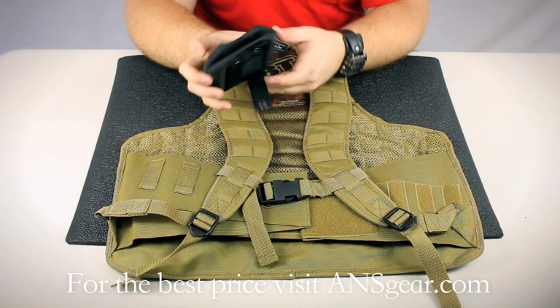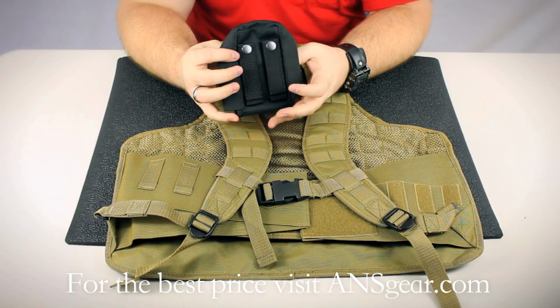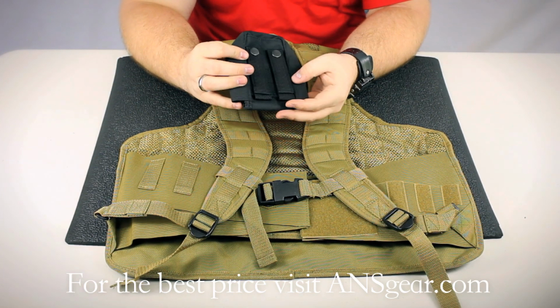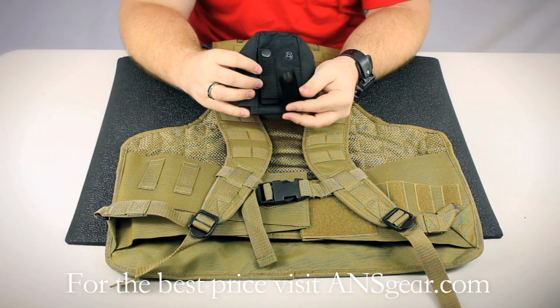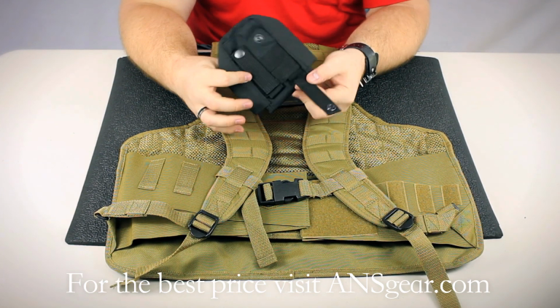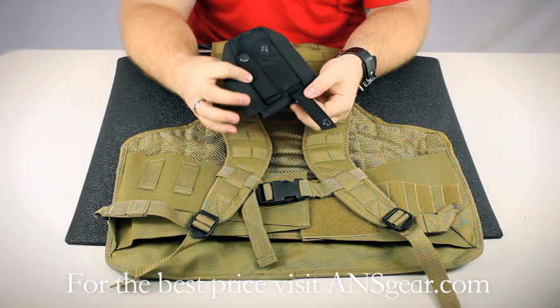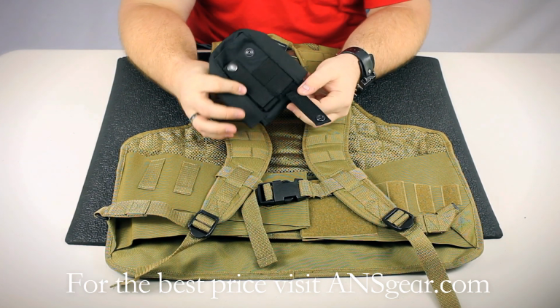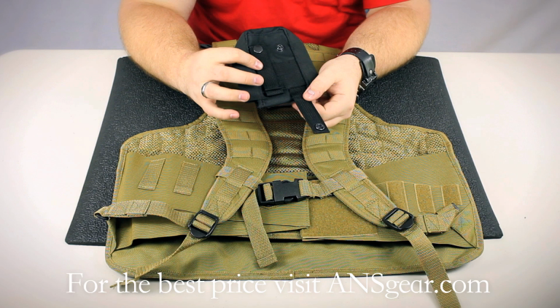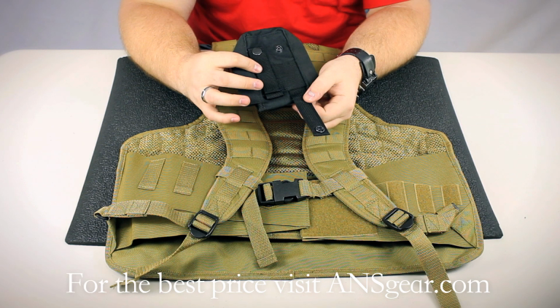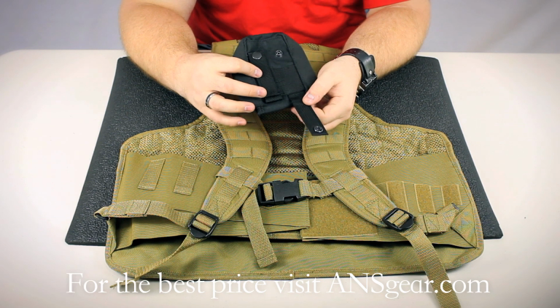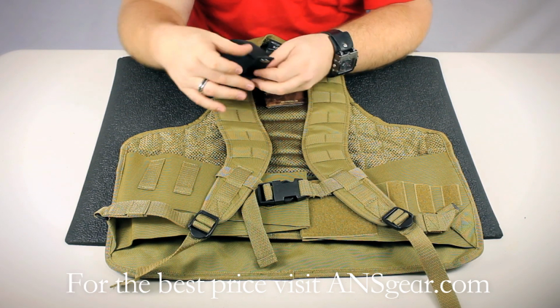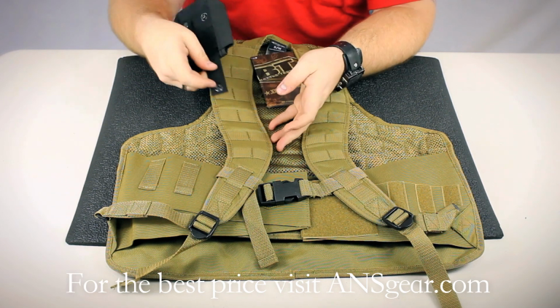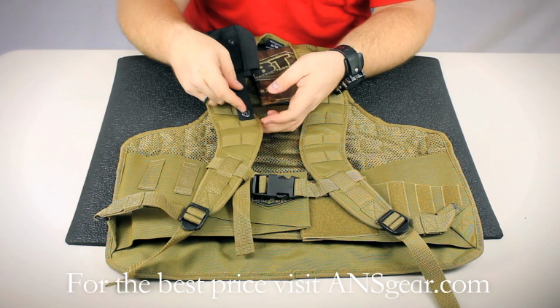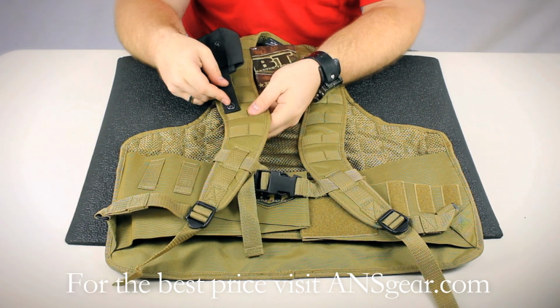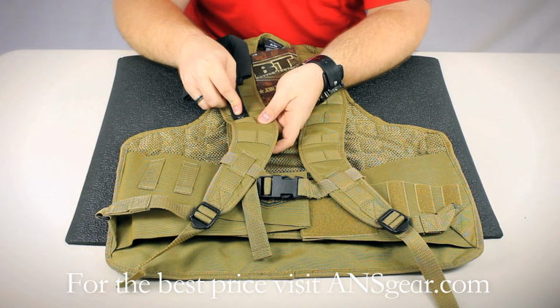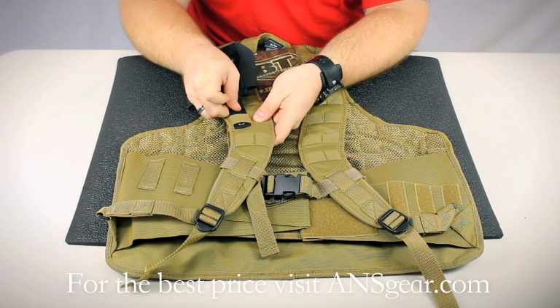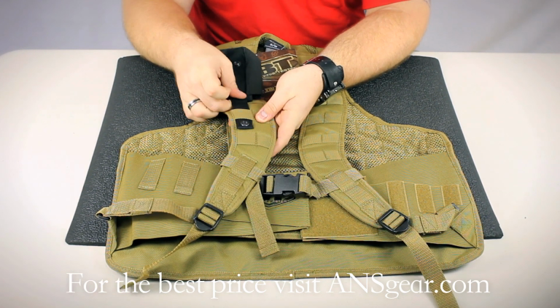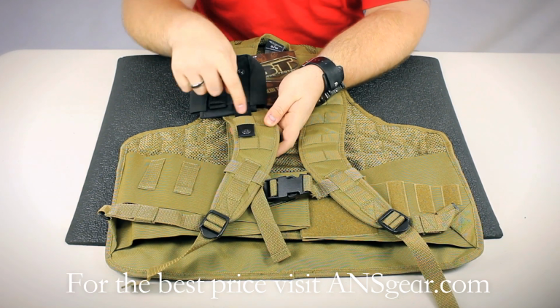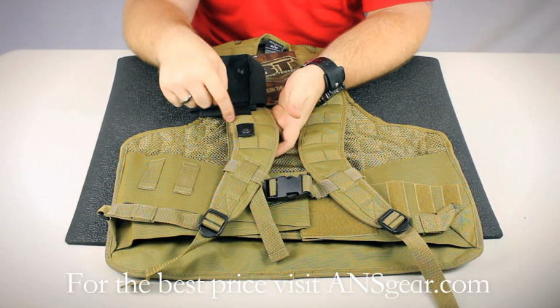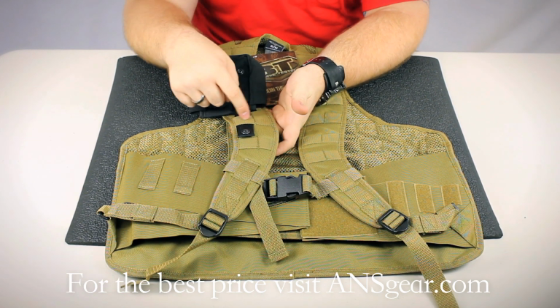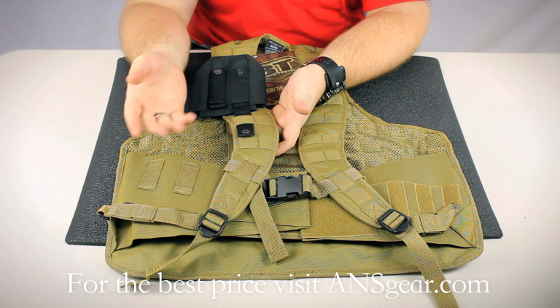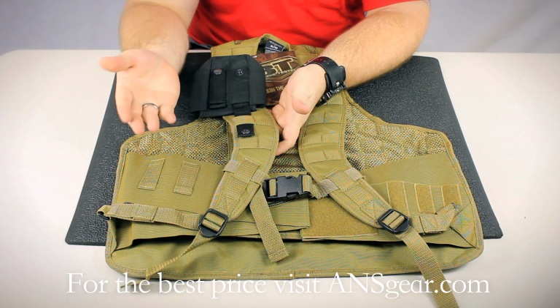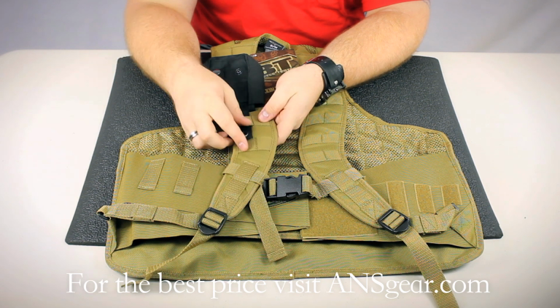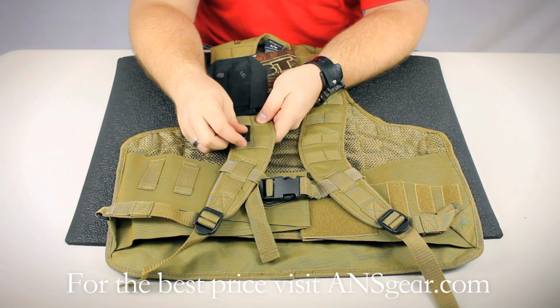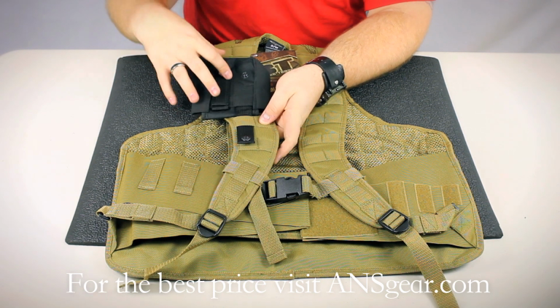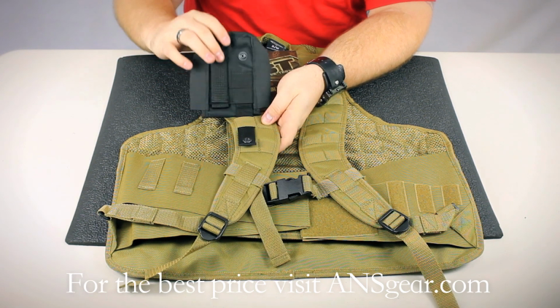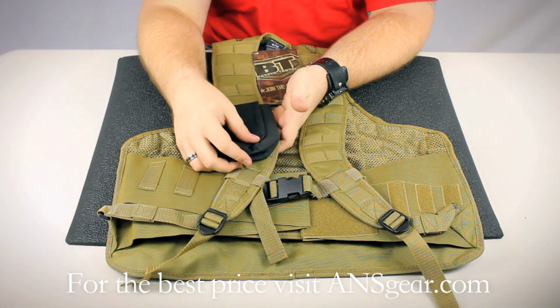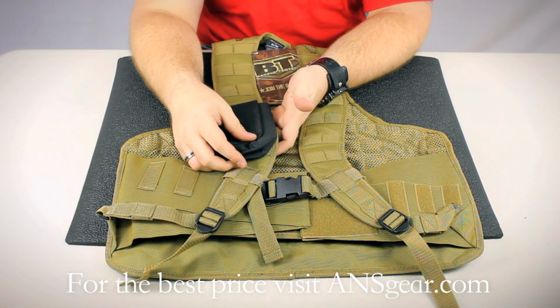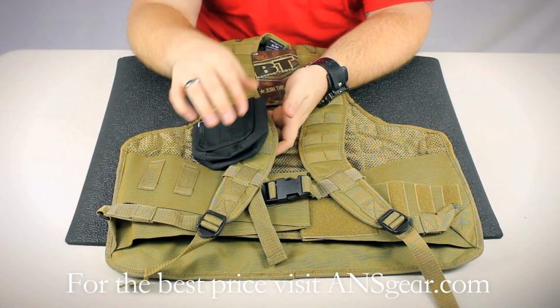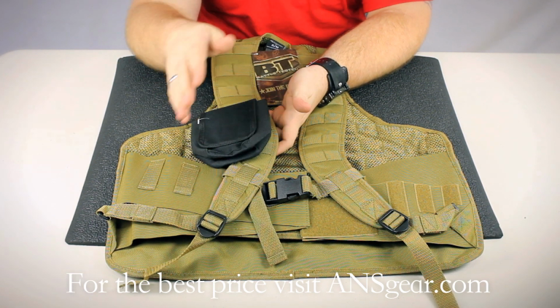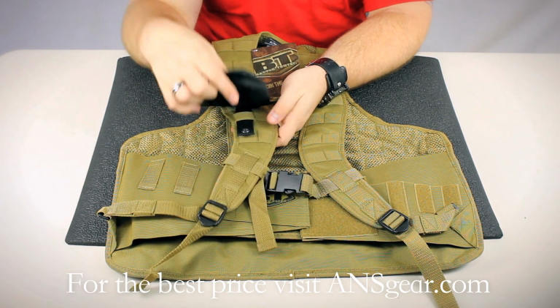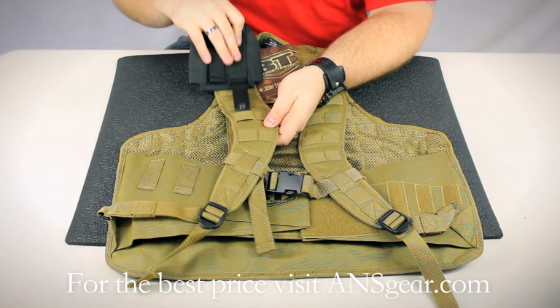The way the MOLLE system works is the accessories have these straps on the back, and you simply run the straps underneath the straps that you see on the vest. Once that's run through, you can snap it in place and put them anywhere you want.